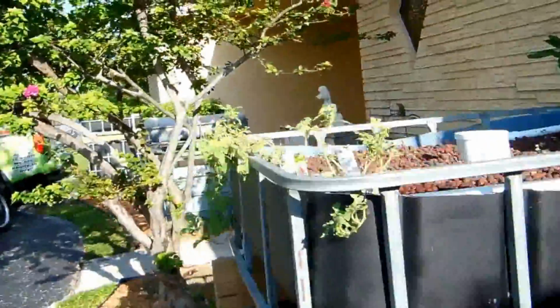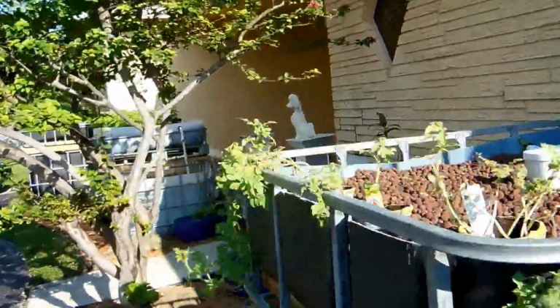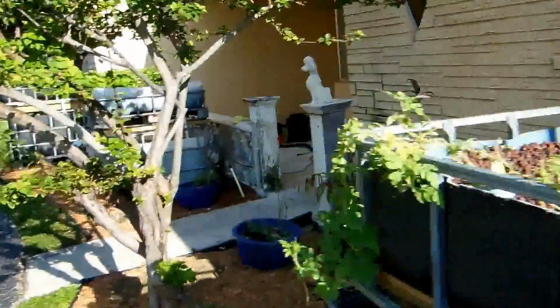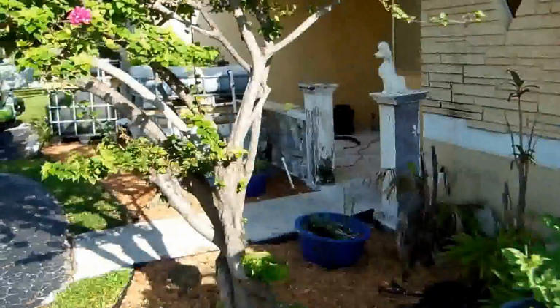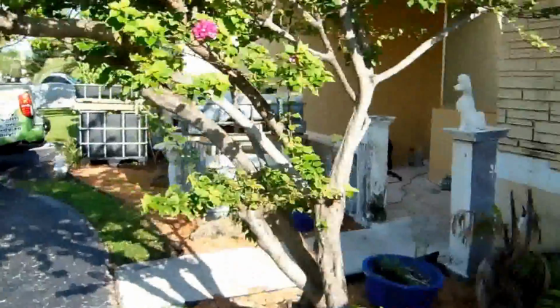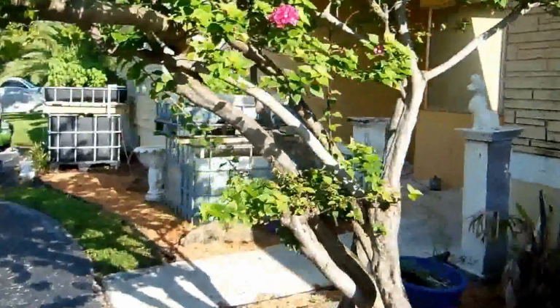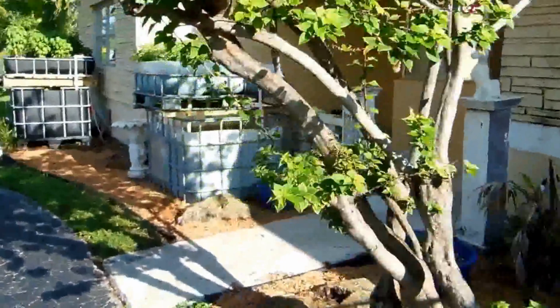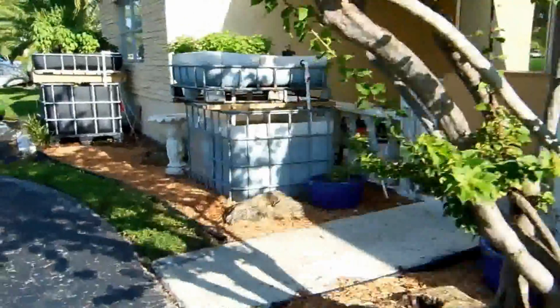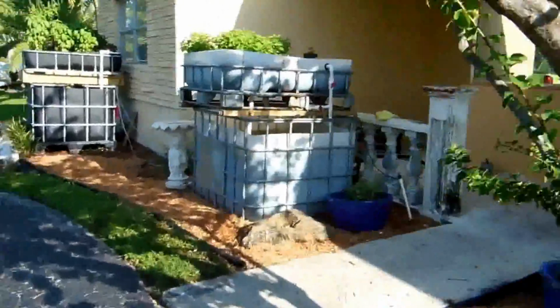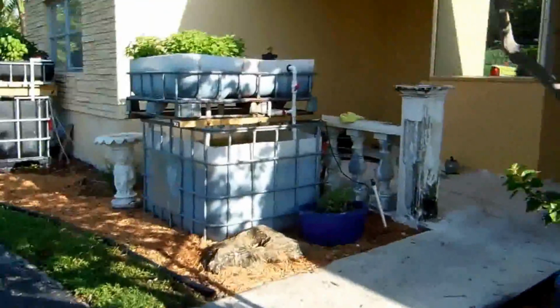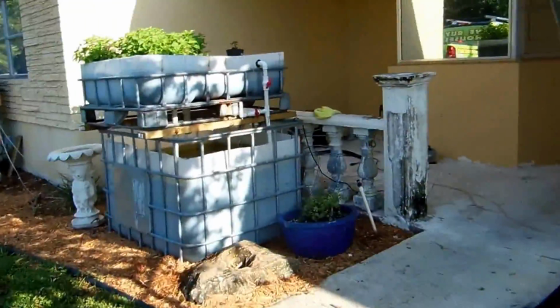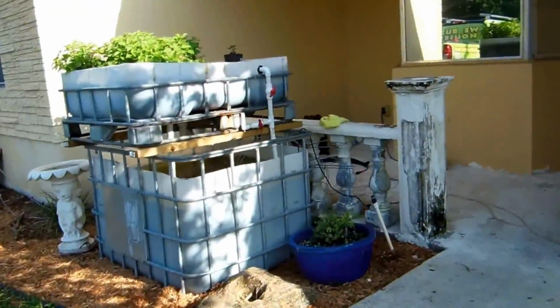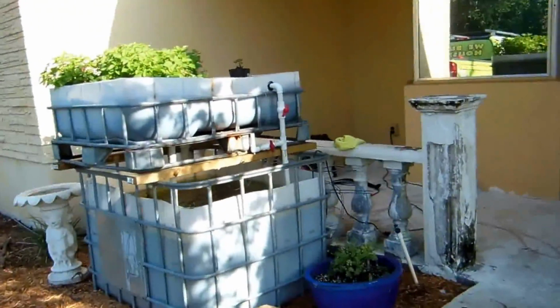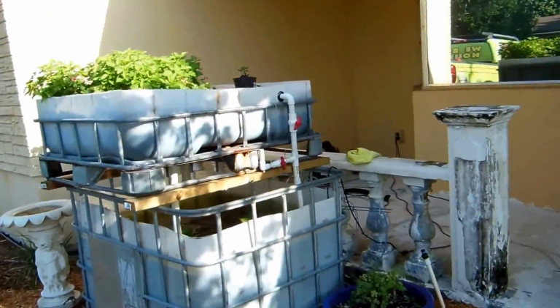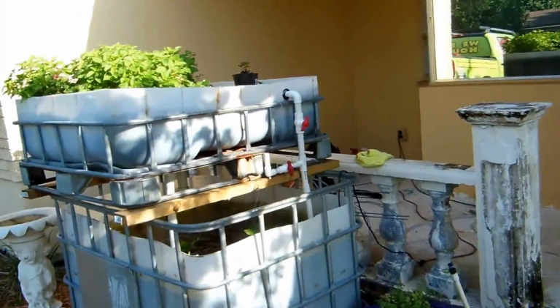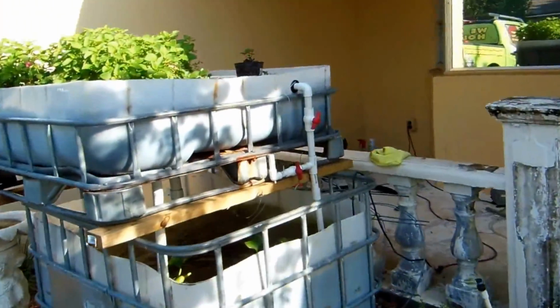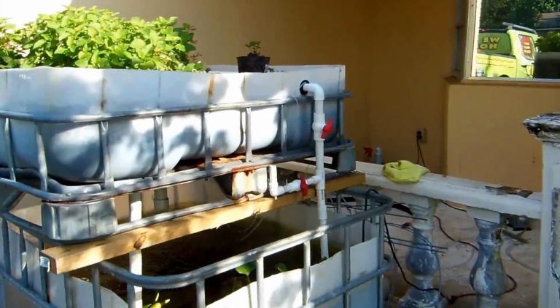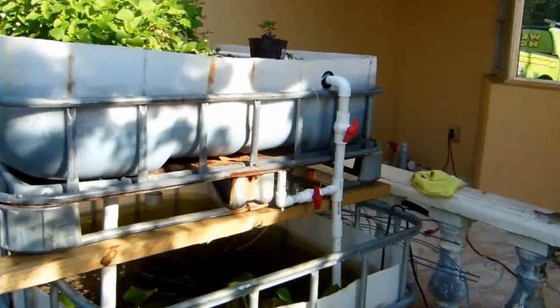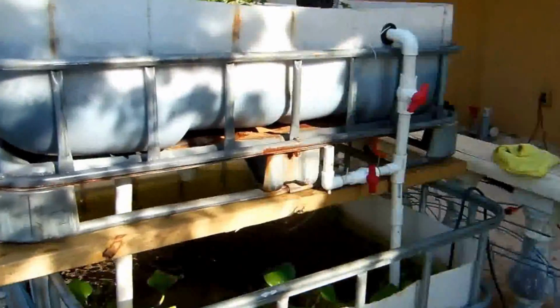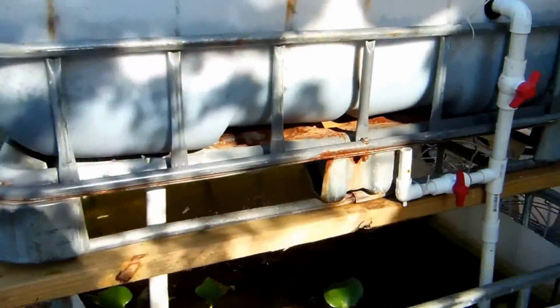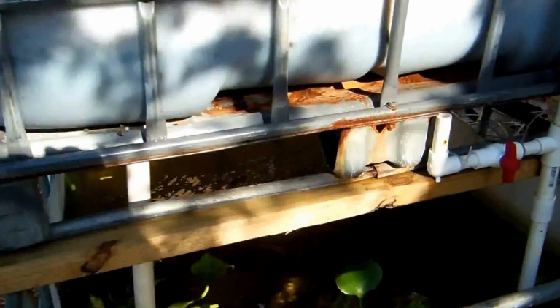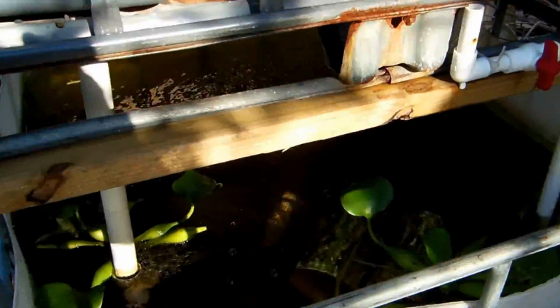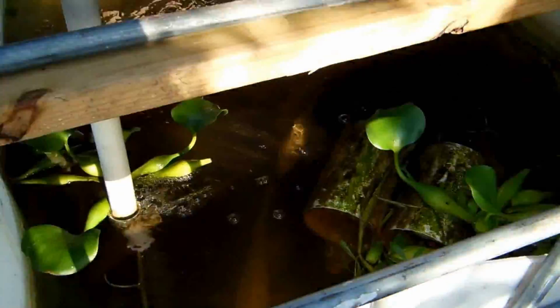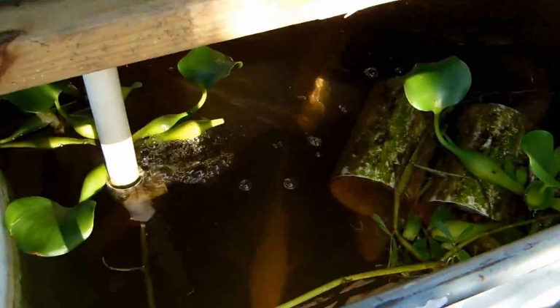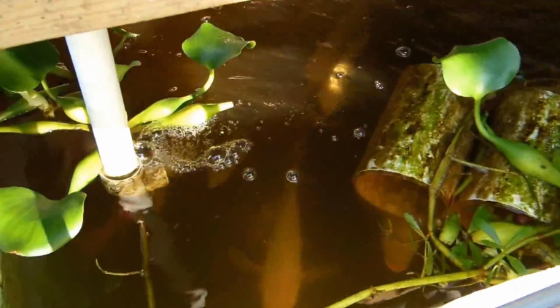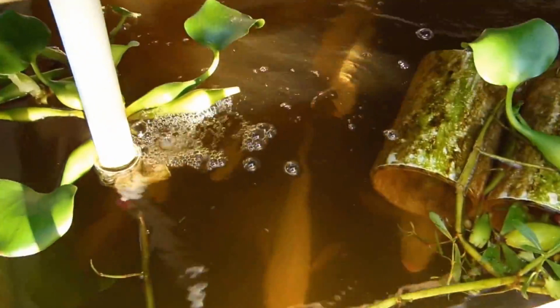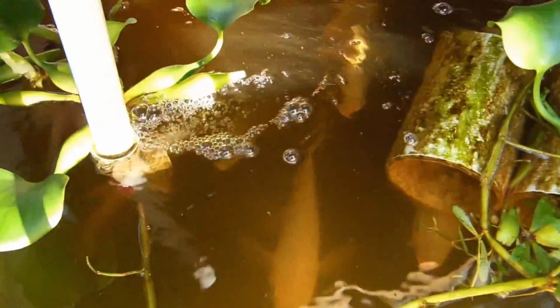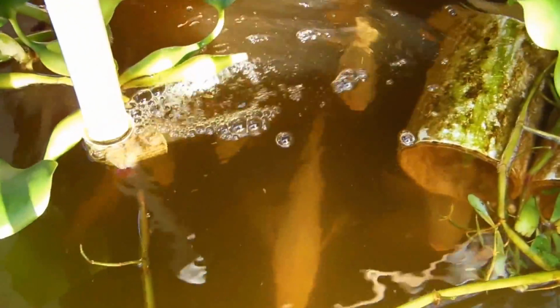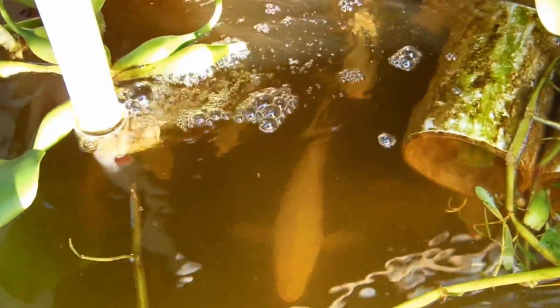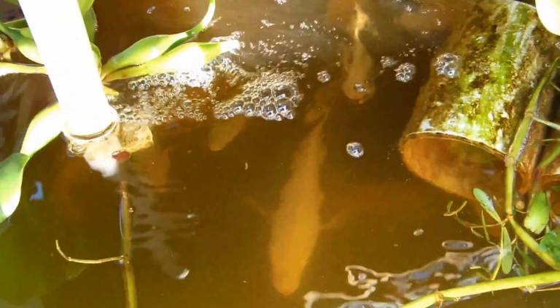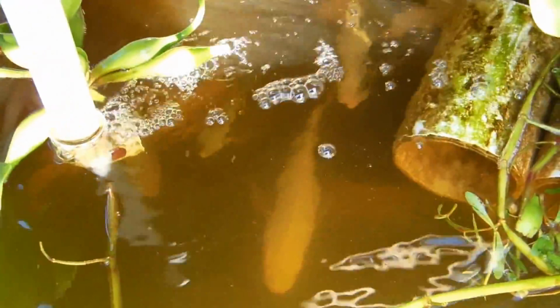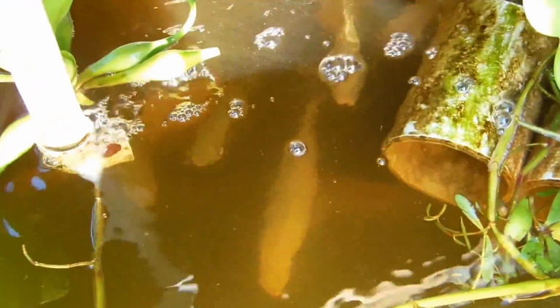Poor little fish didn't make it. Then we got our other one. We can see some tilapia down in there, swimming around.